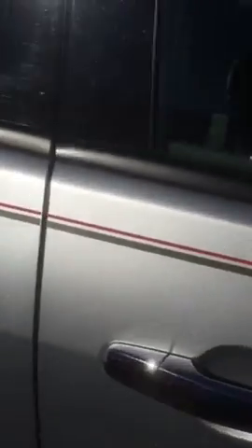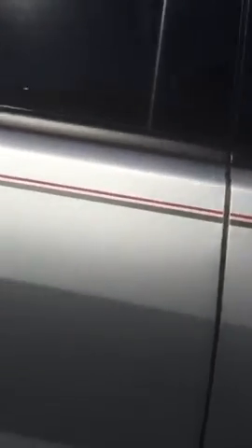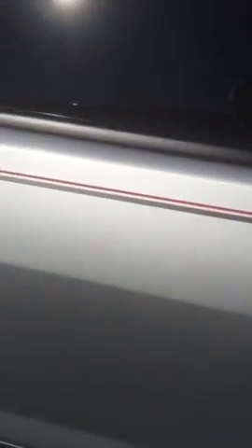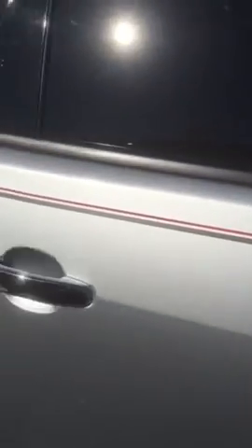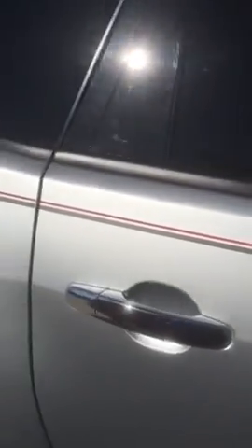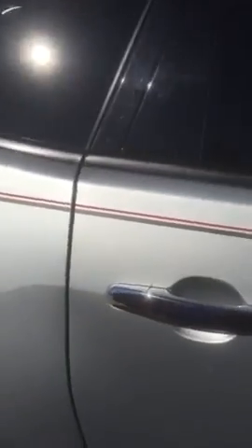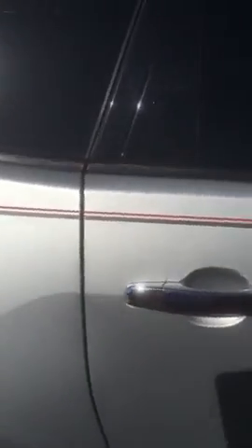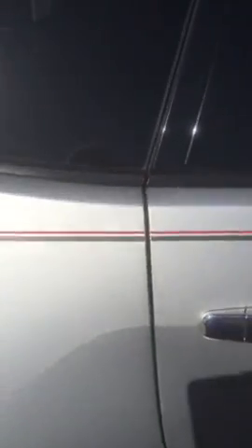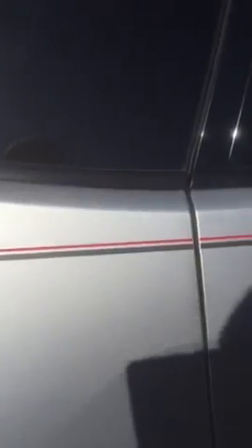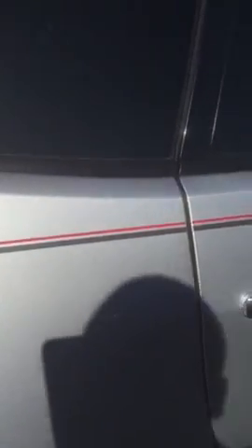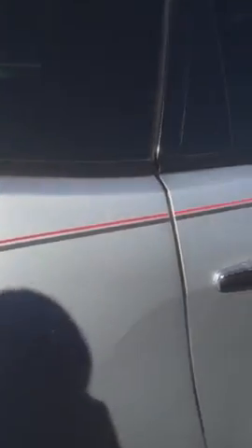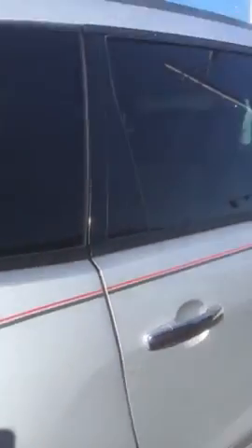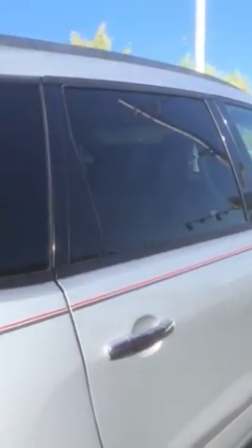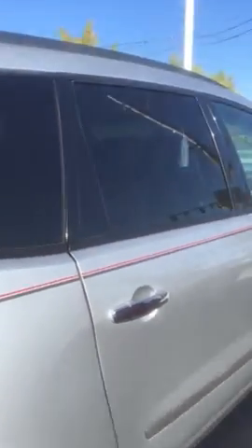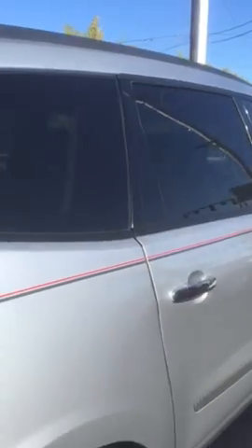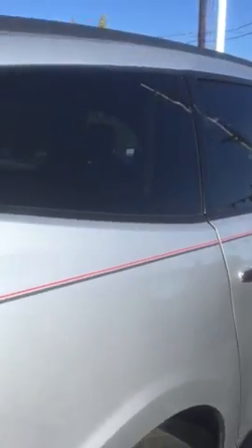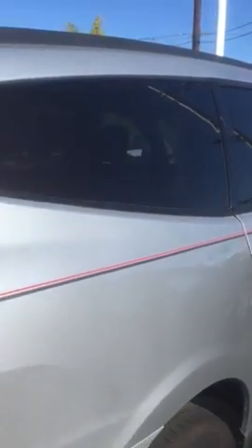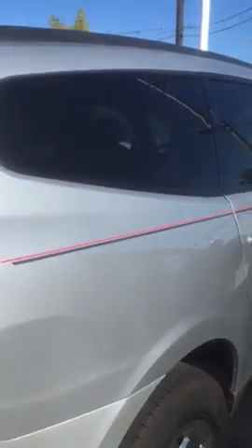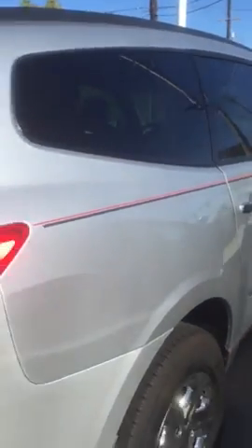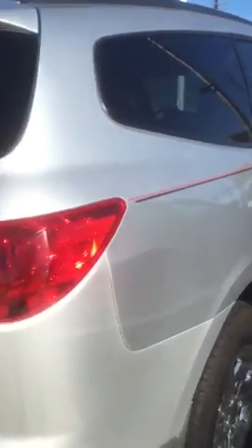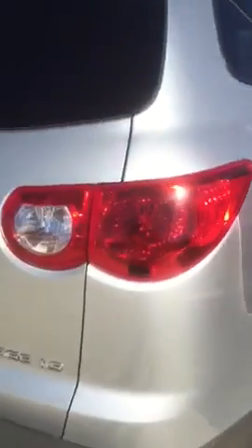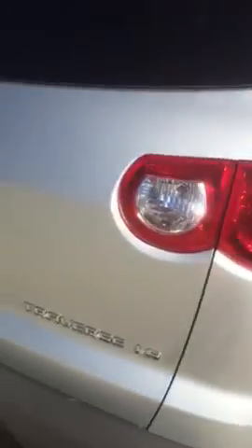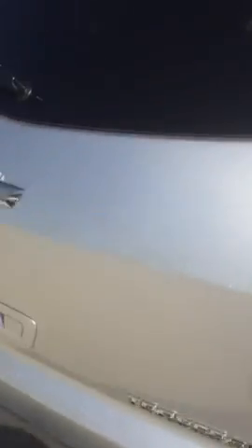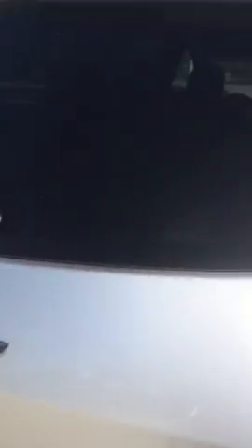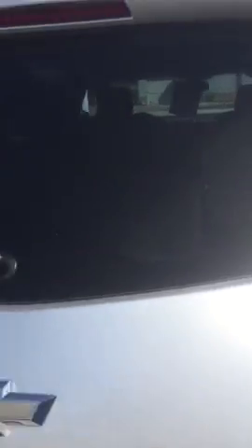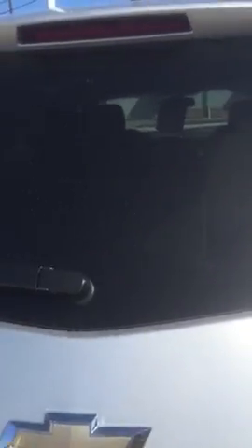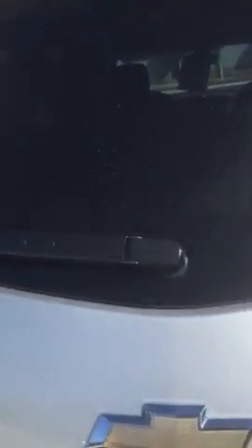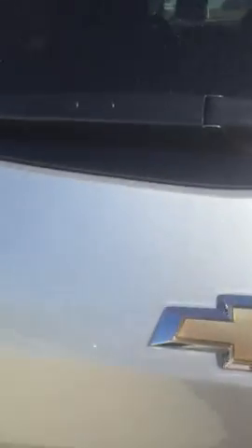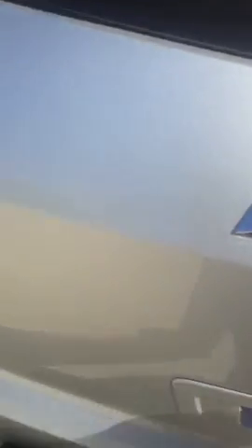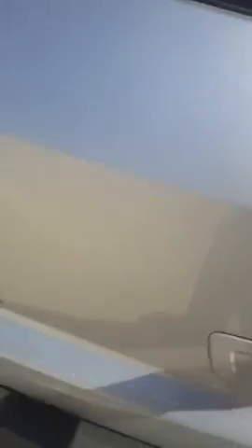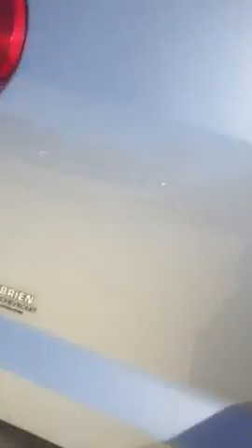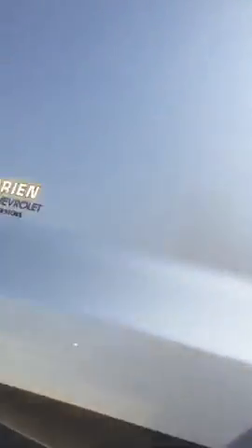I do want to show you this vehicle does have nice pin striping here along the side, as well as your privacy glass in the front and the back. They also have privacy glass in the very back windshield as well.